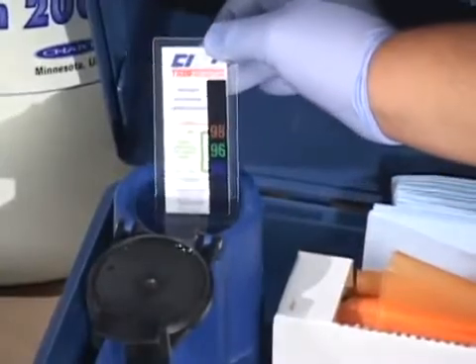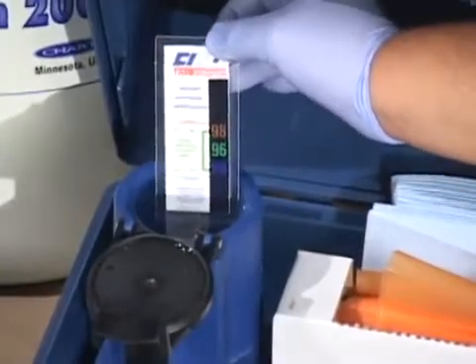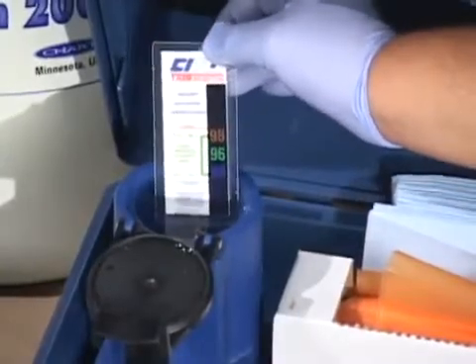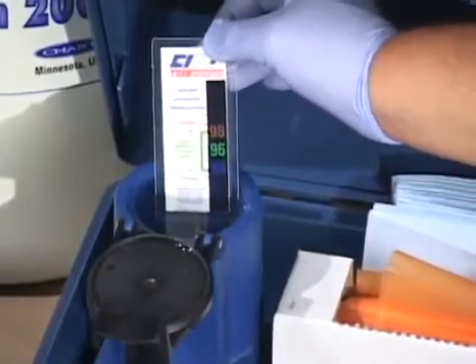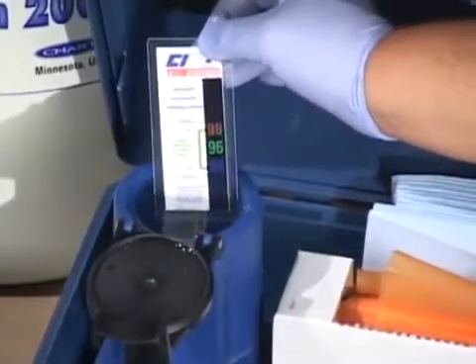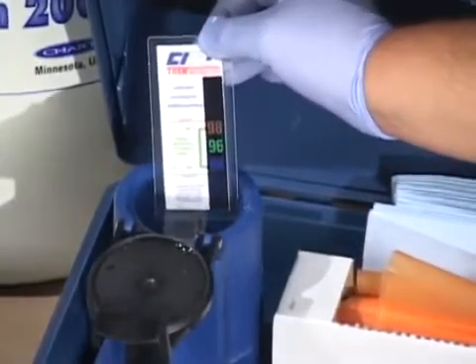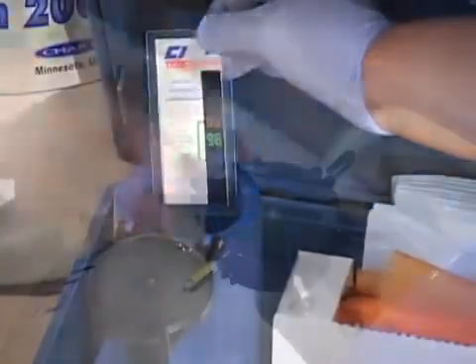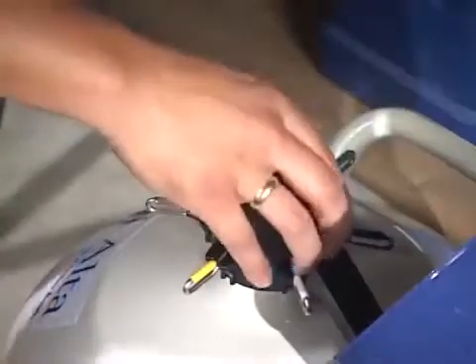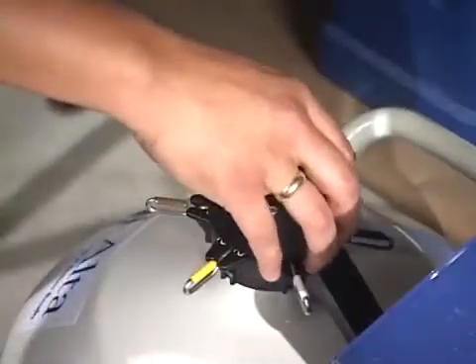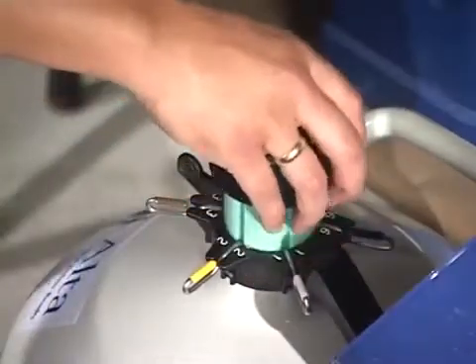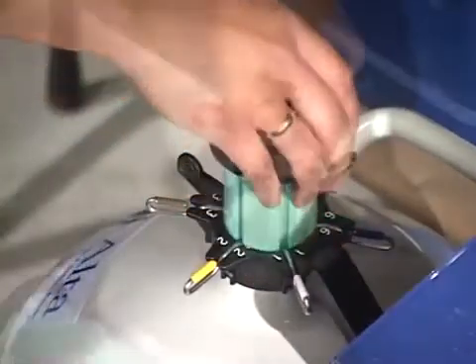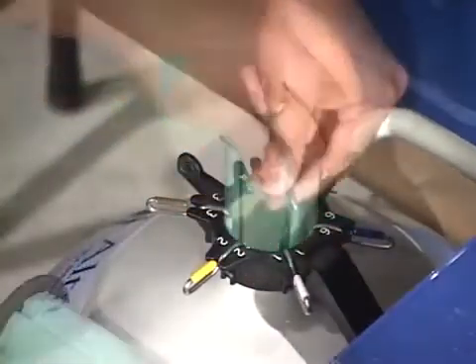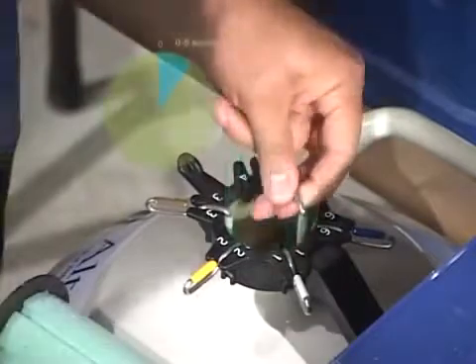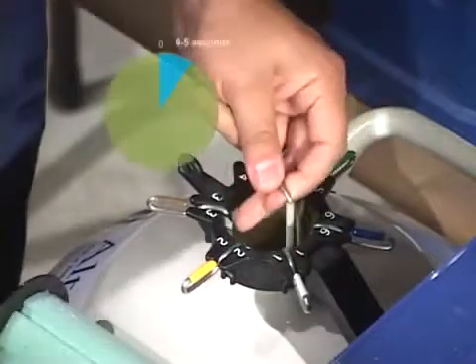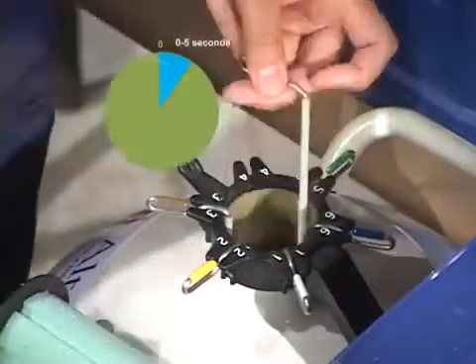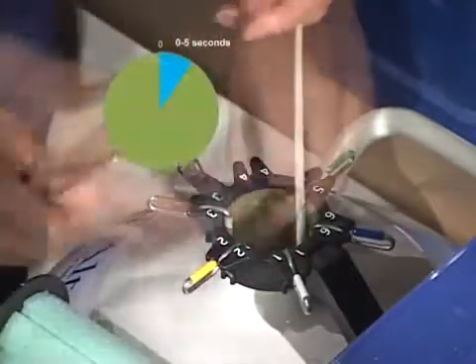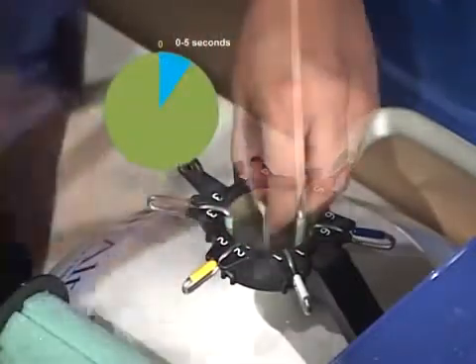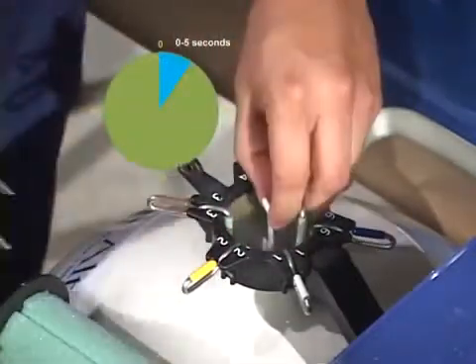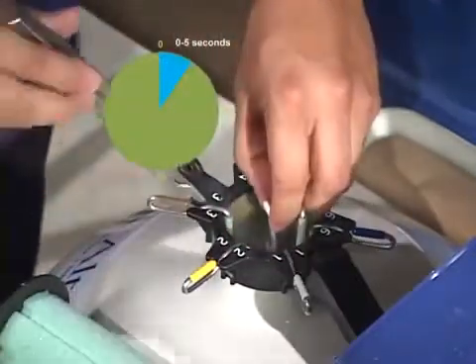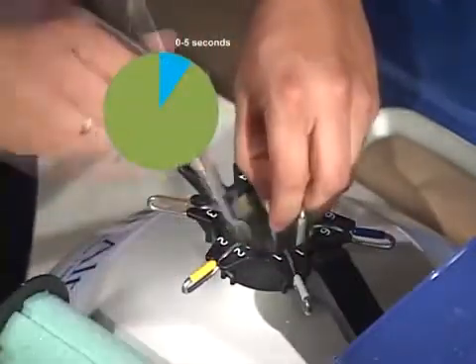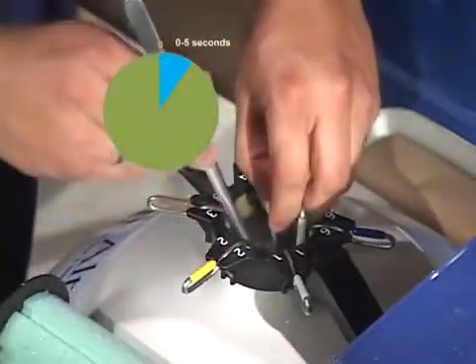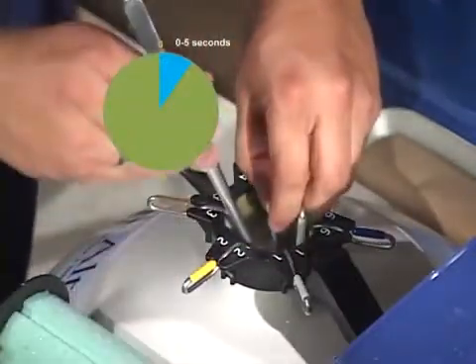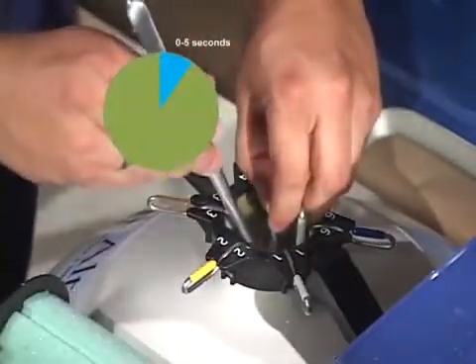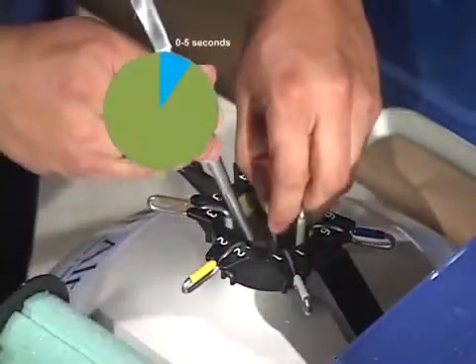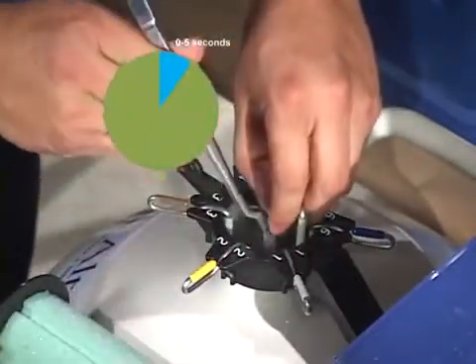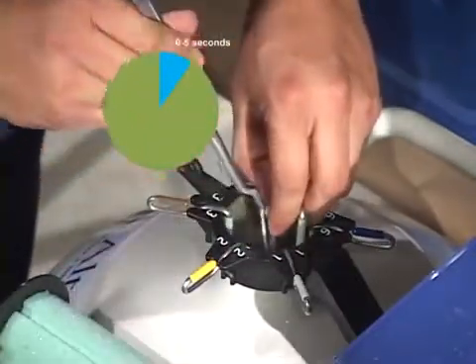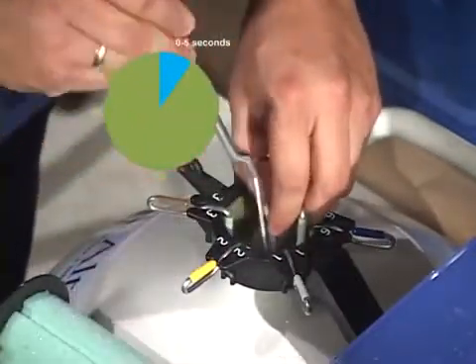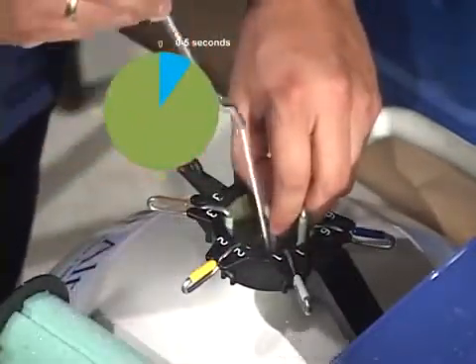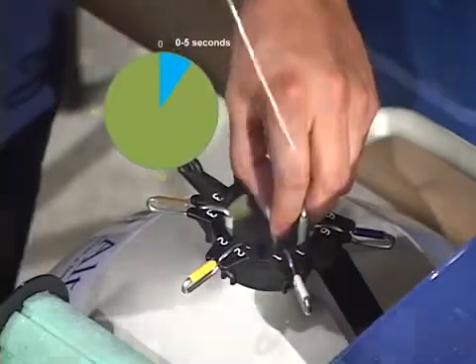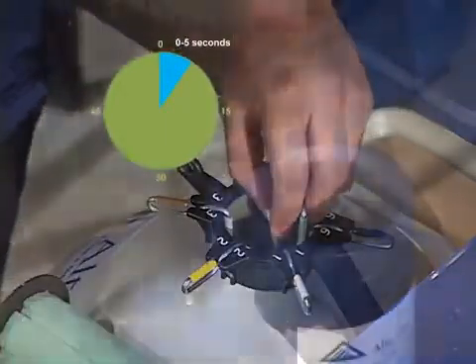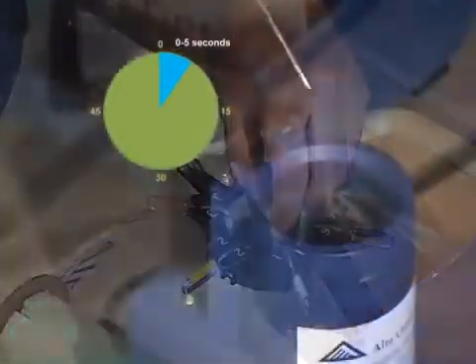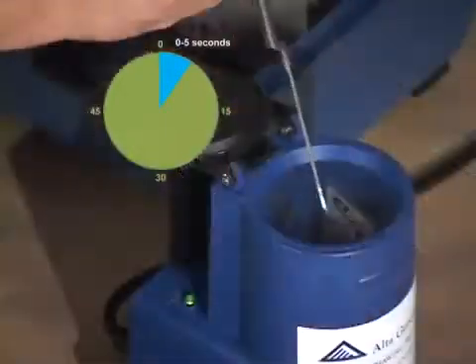With the tweezers, remove the straw from the storage tank and place it immediately — taking no more than five seconds — in the thaw bath for at least 30 to 40 seconds.